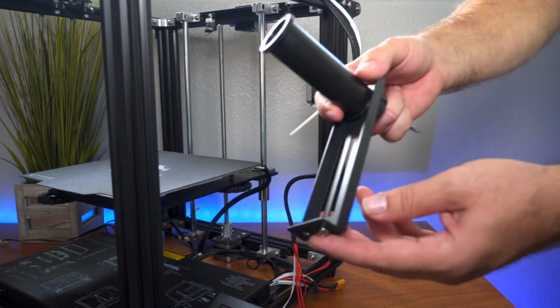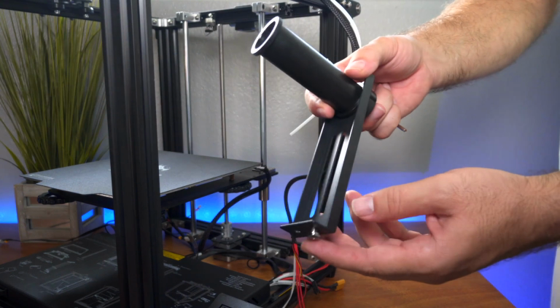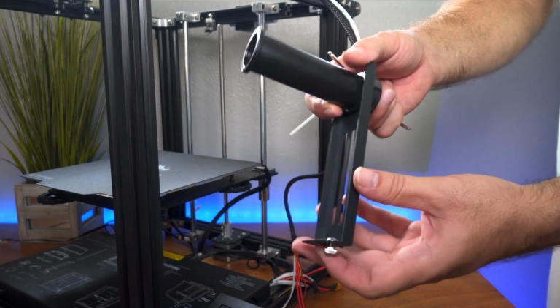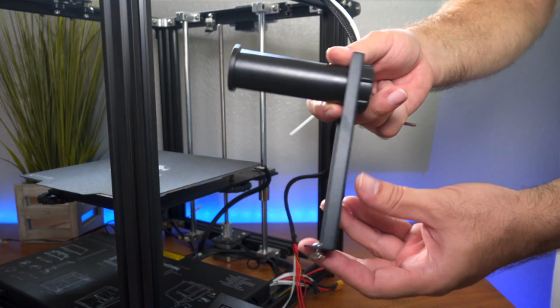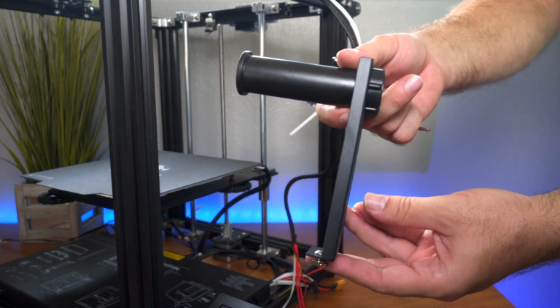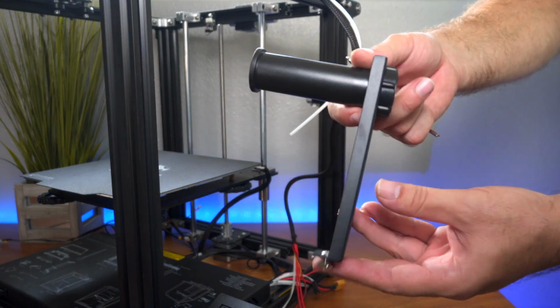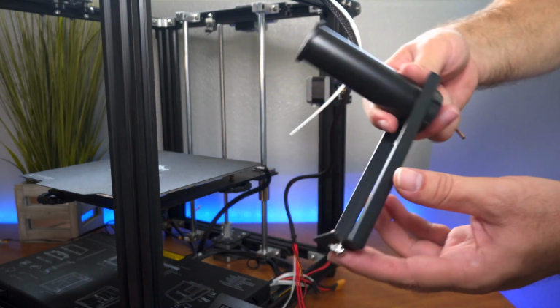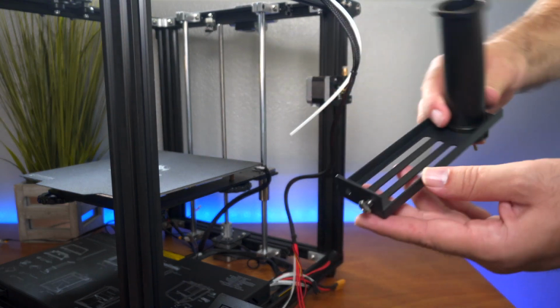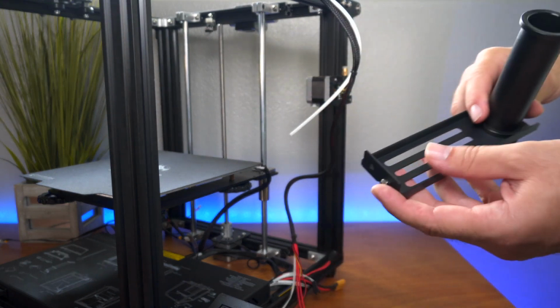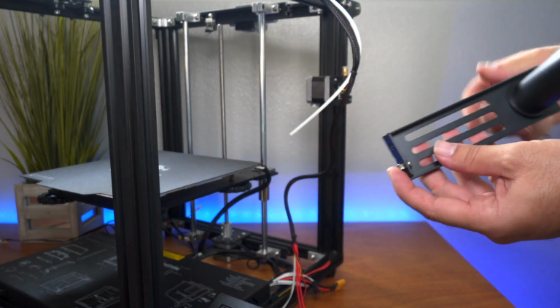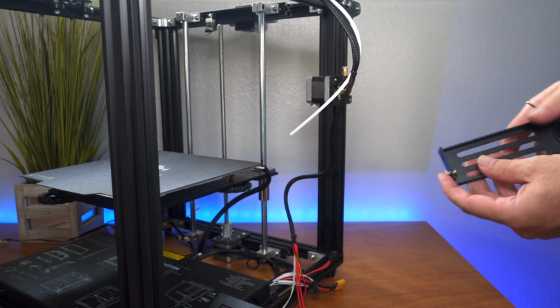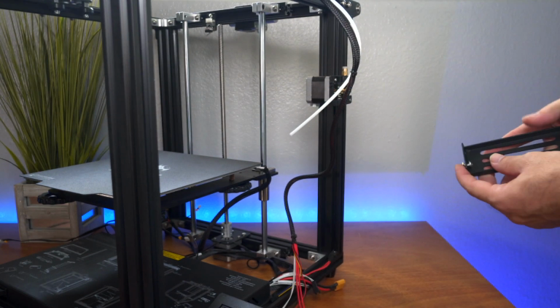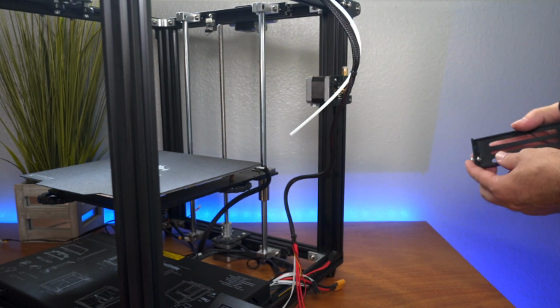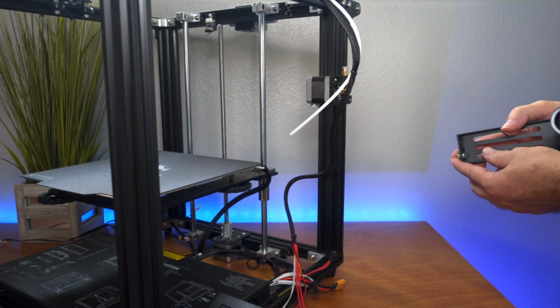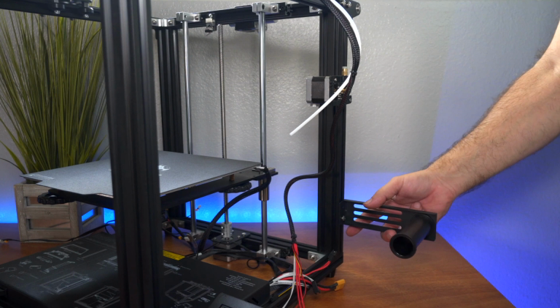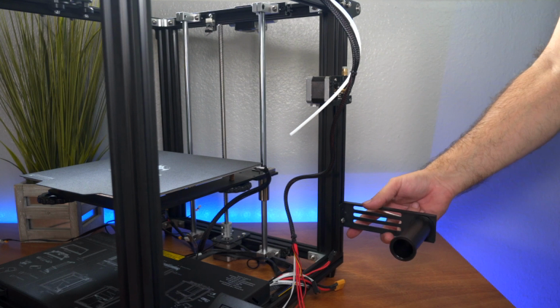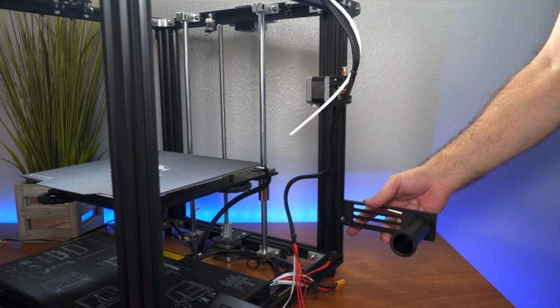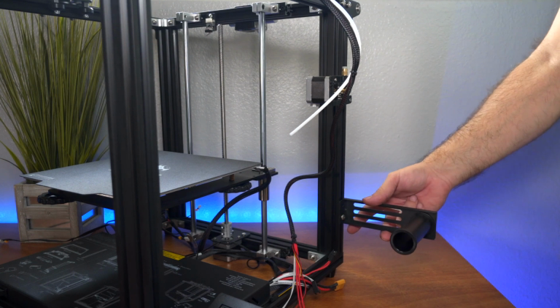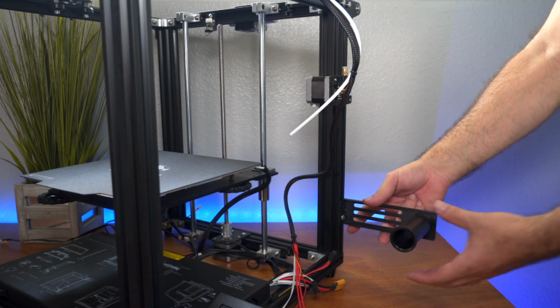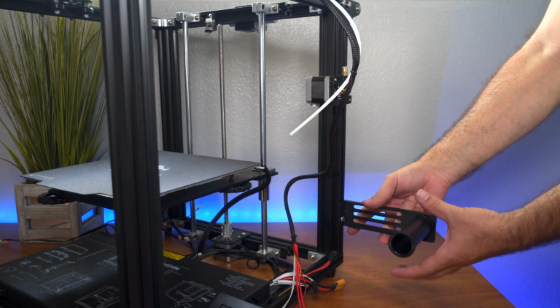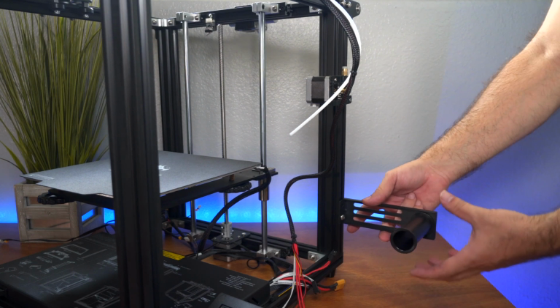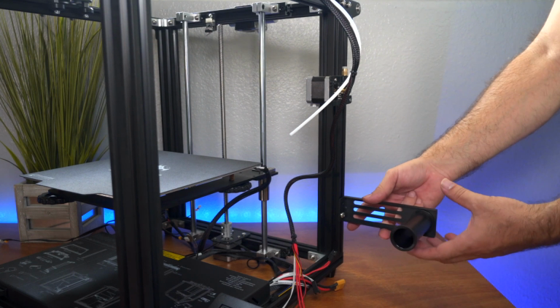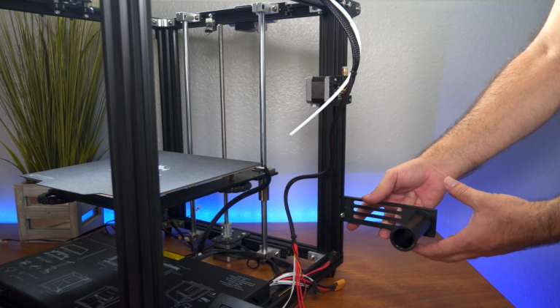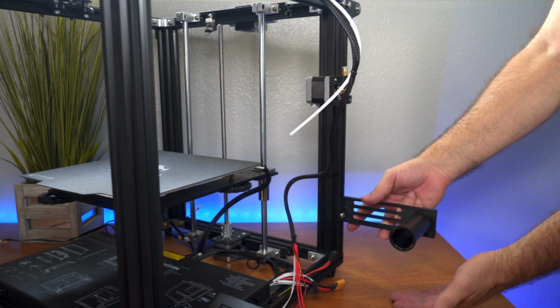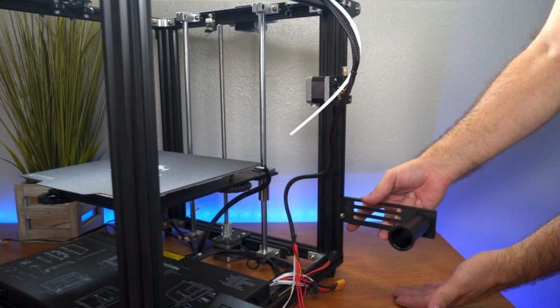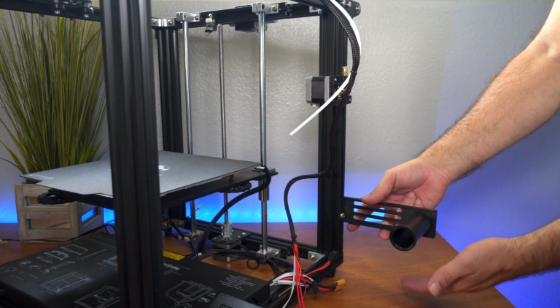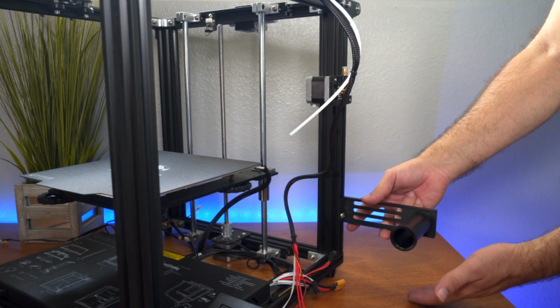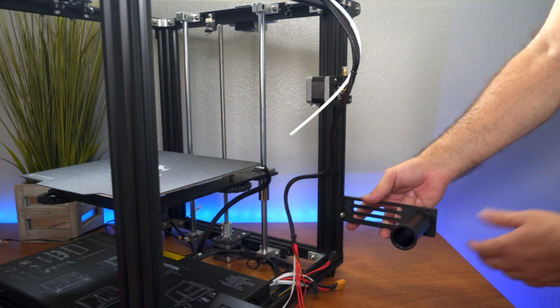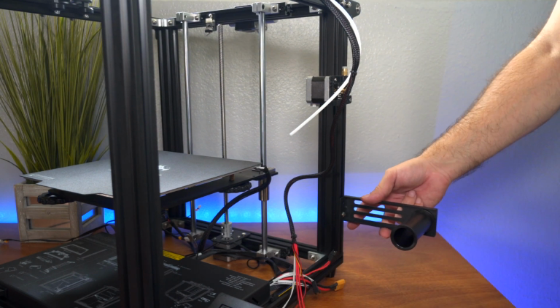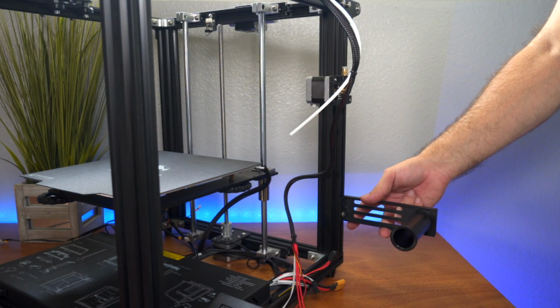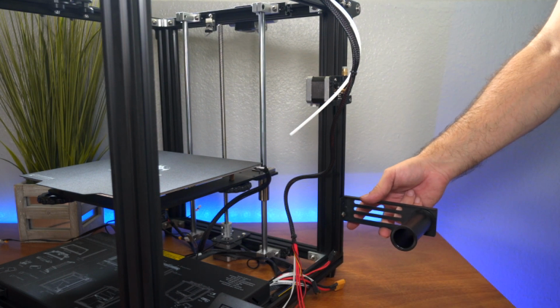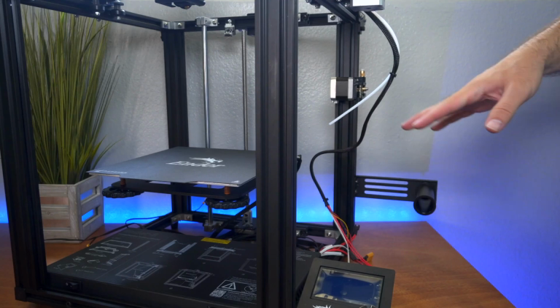For the last part, we need to put in the spool holder, which goes somewhere down here. It needs to be high up enough not to touch the bottom. All of our parts are on and the next part is just connecting all the wires.